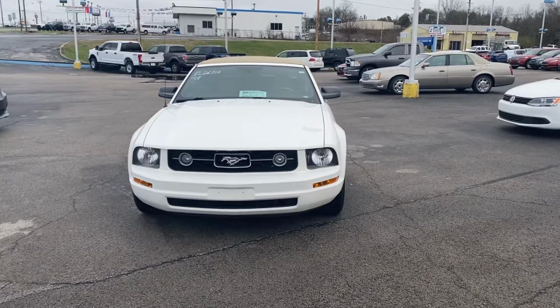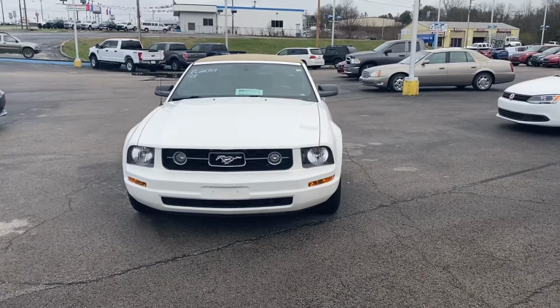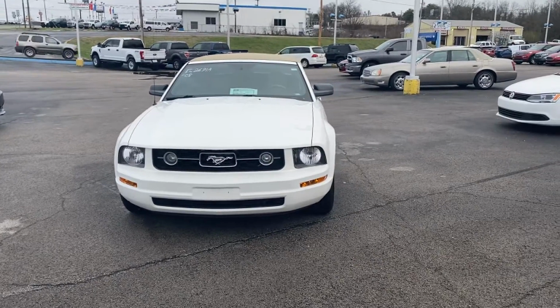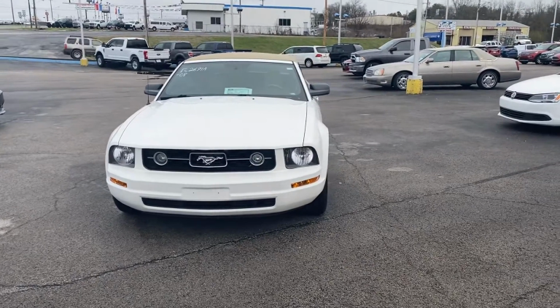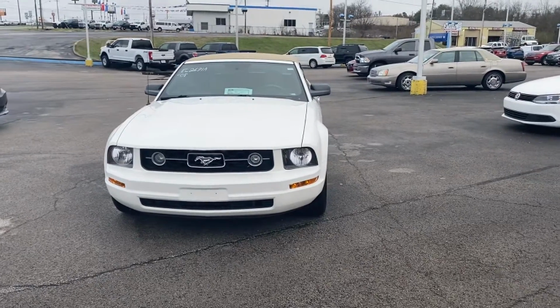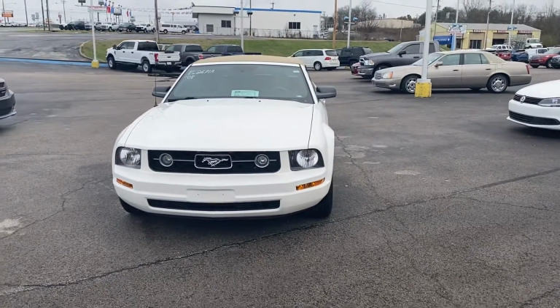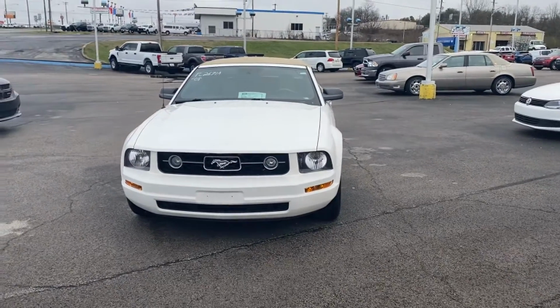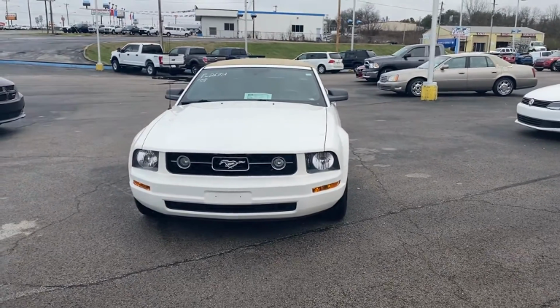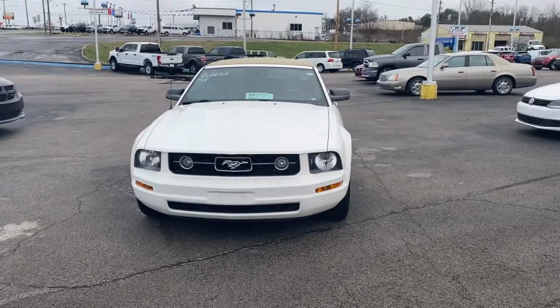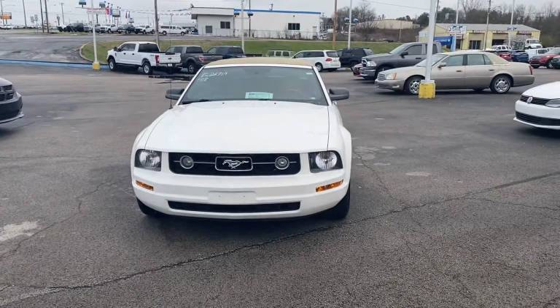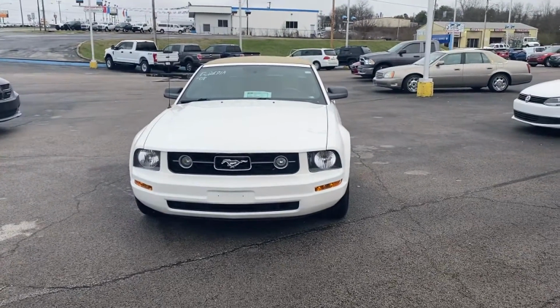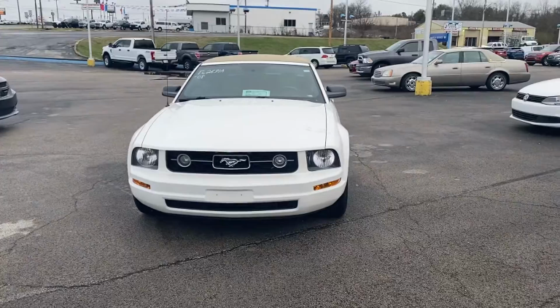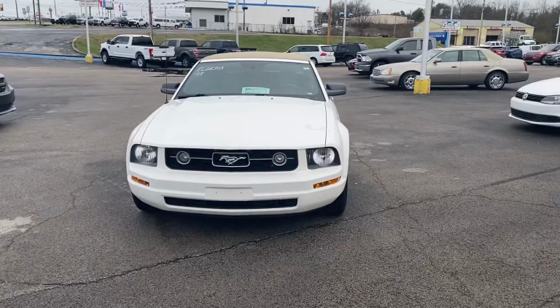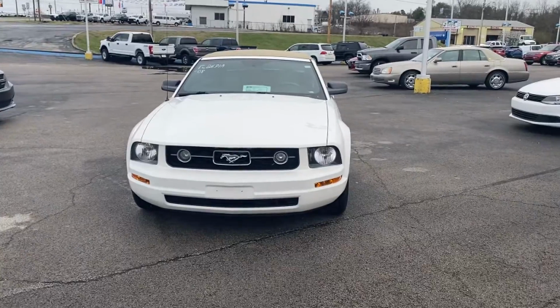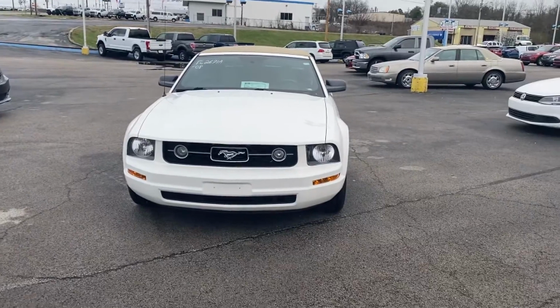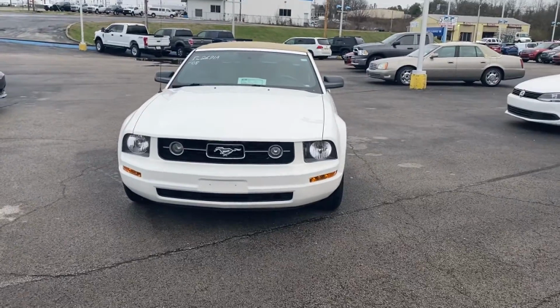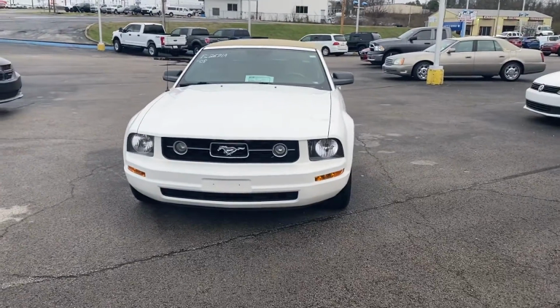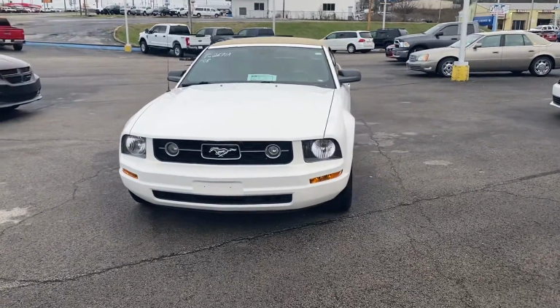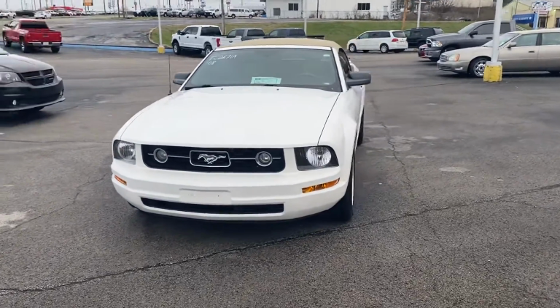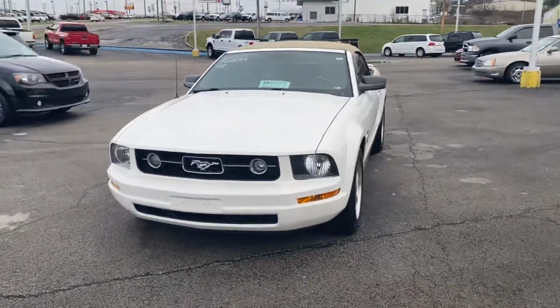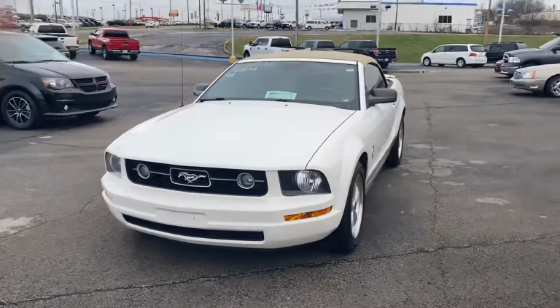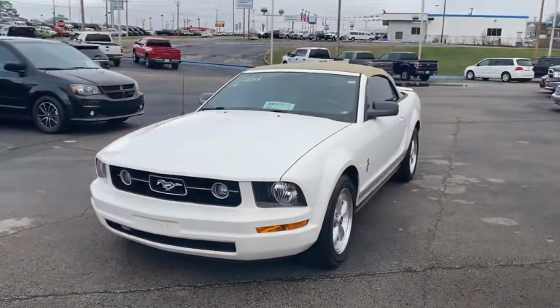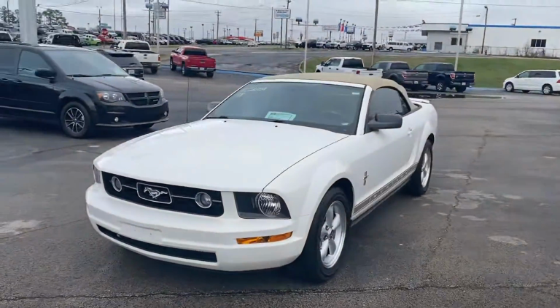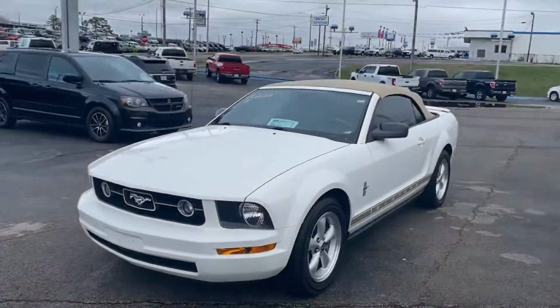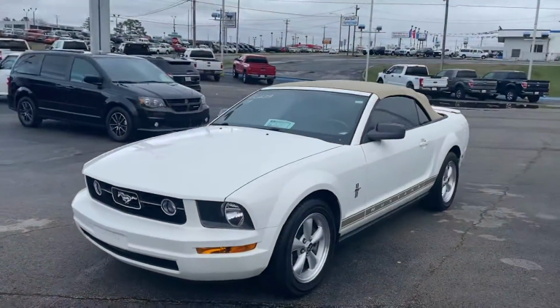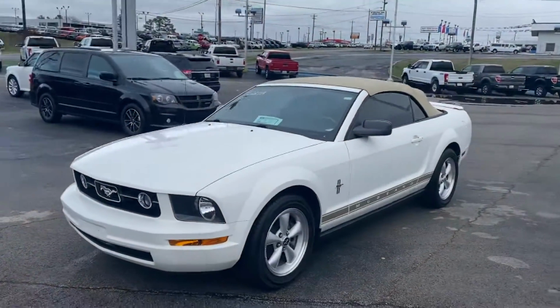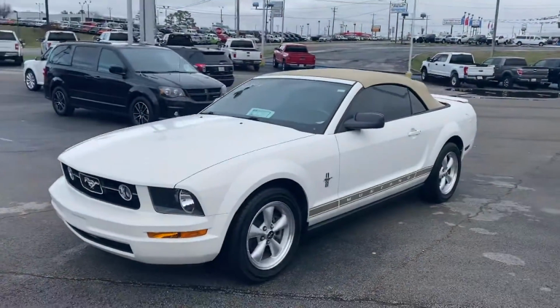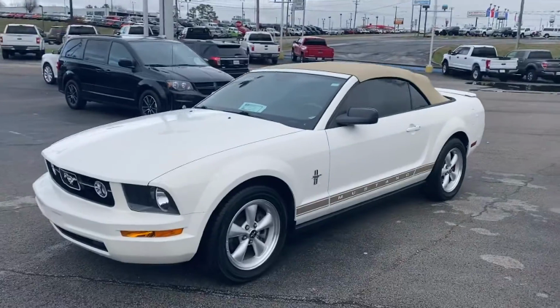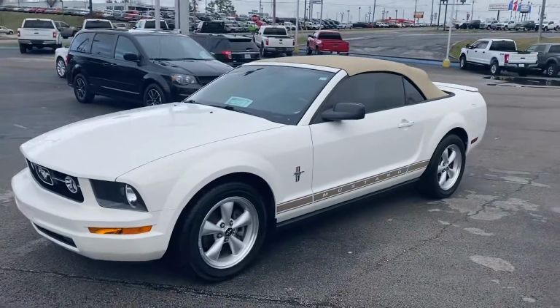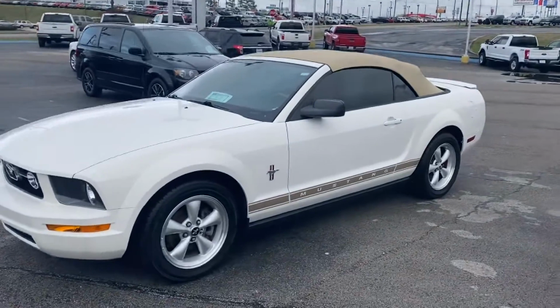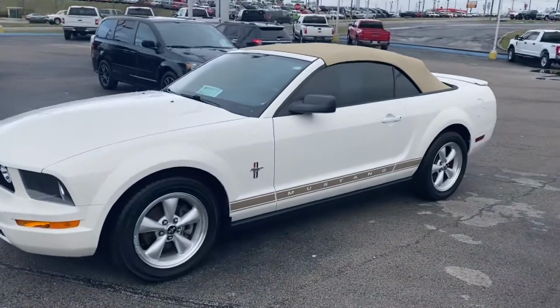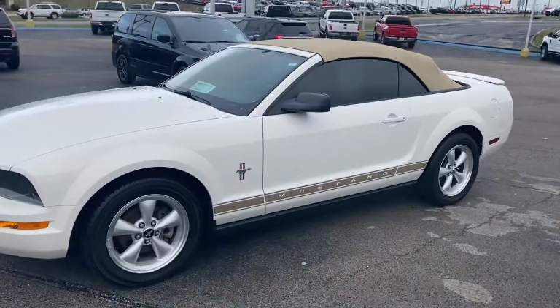Hey Kevin, this is Zach here from Florida Columbia. I'm just gonna do a quick walk around of my 08 Mustang that you inquired about, let you get a look at it. It's a really clean local trade that we have here, really well taken care of.